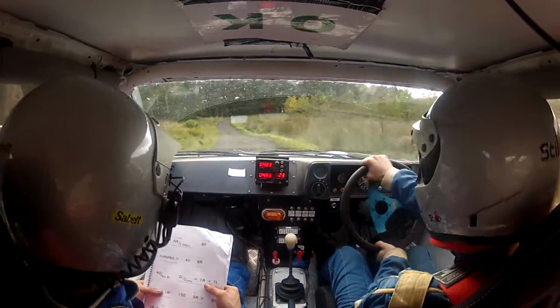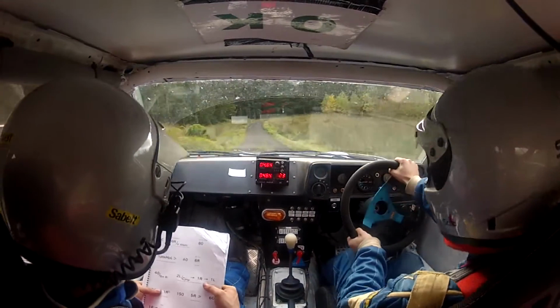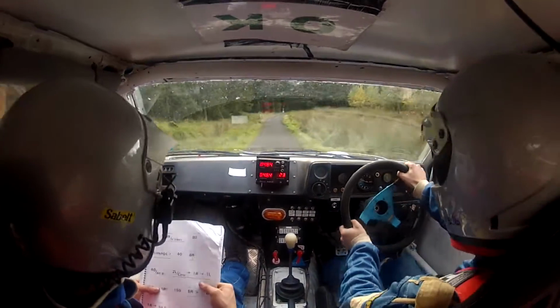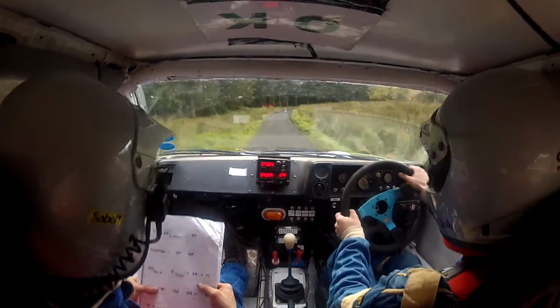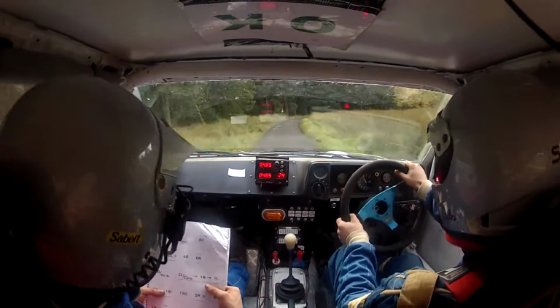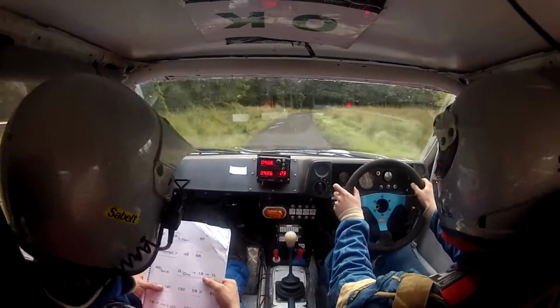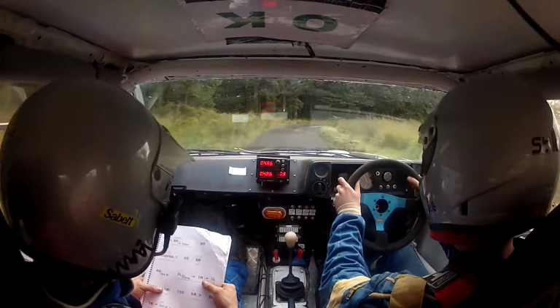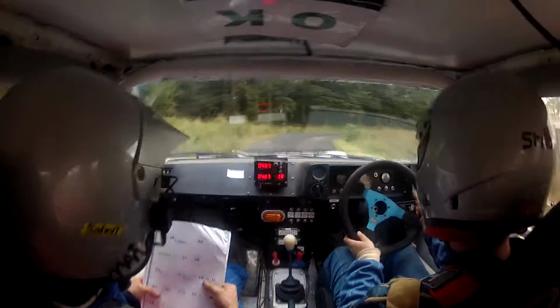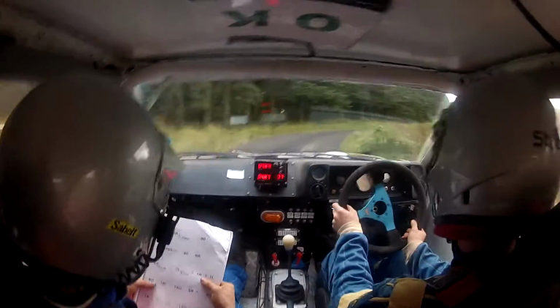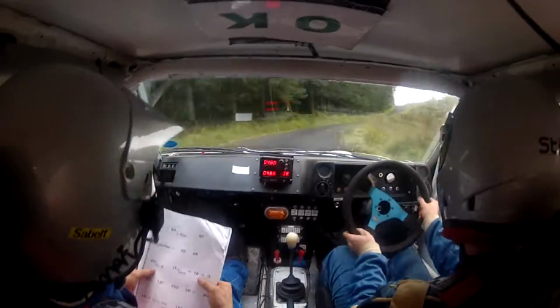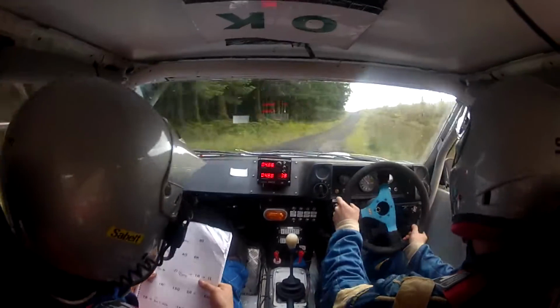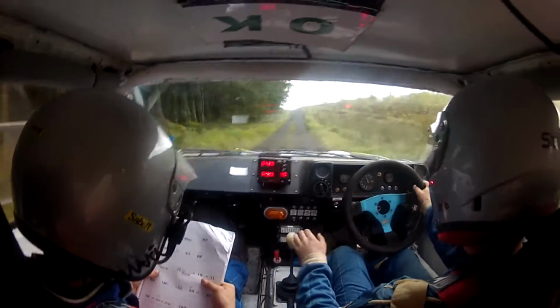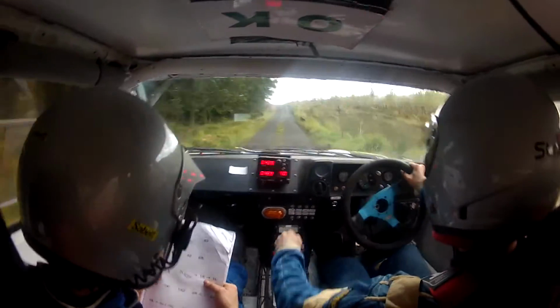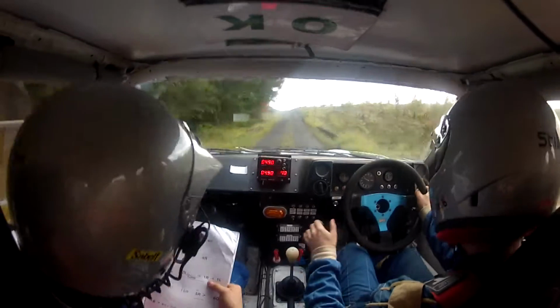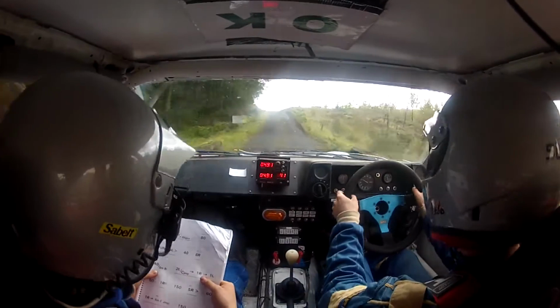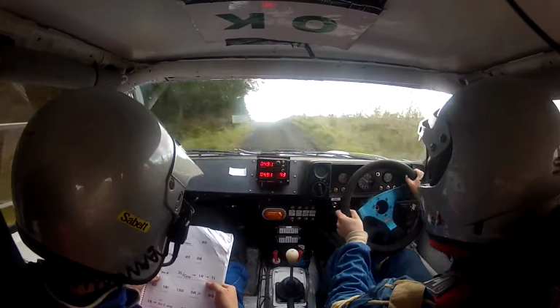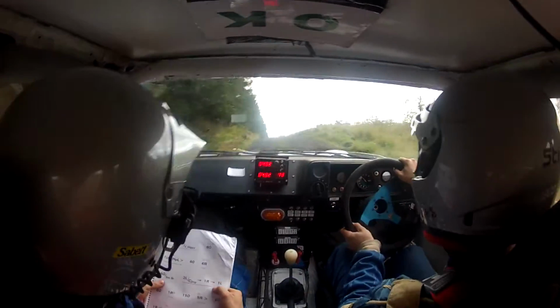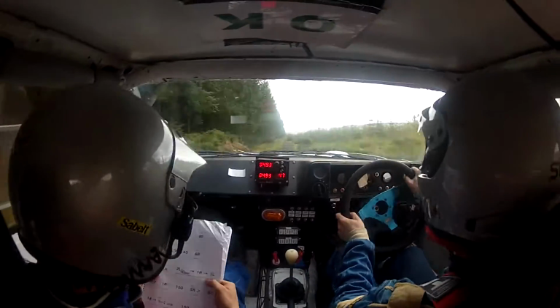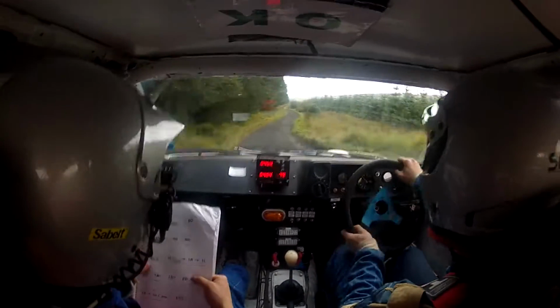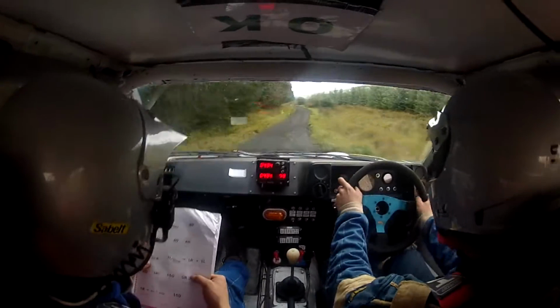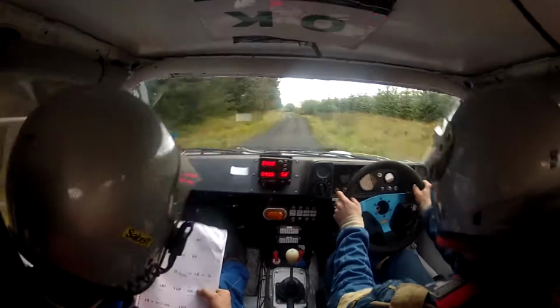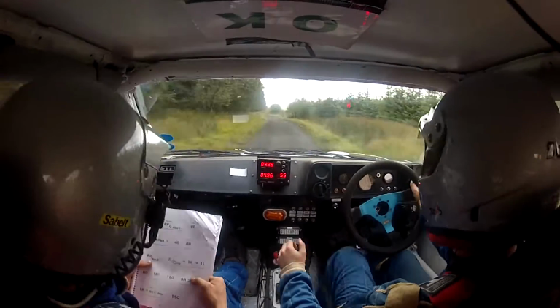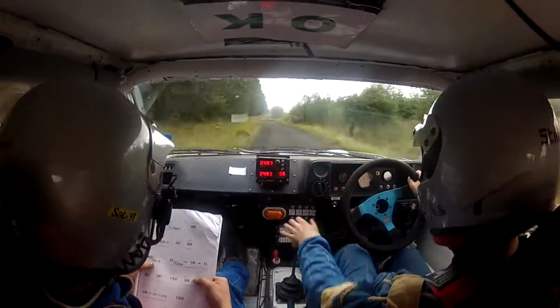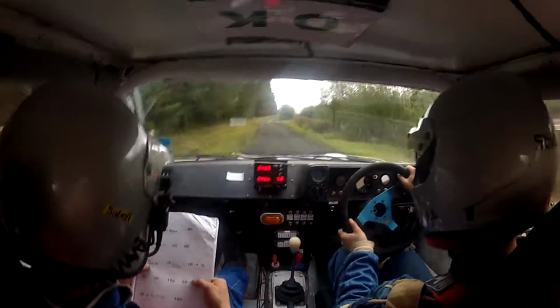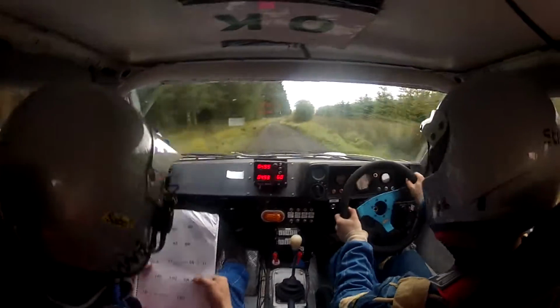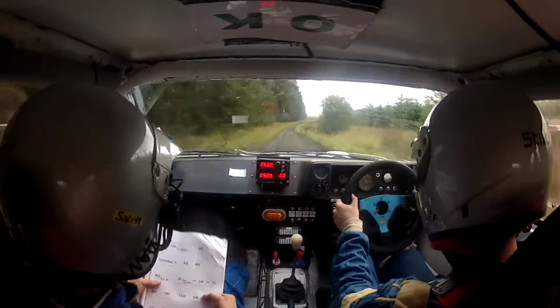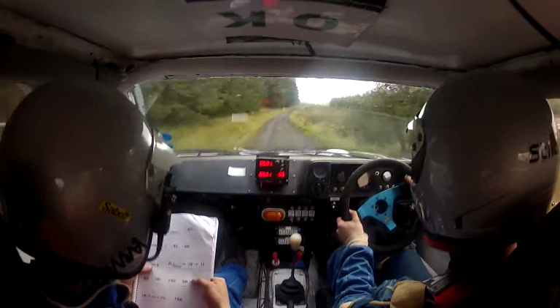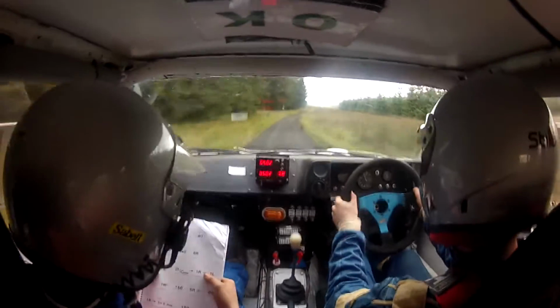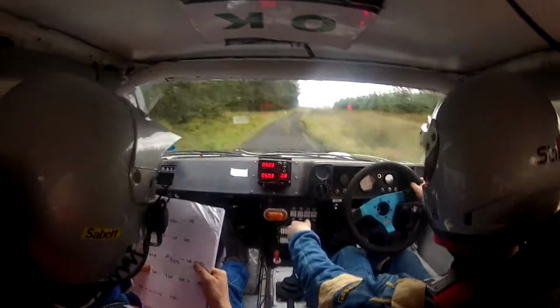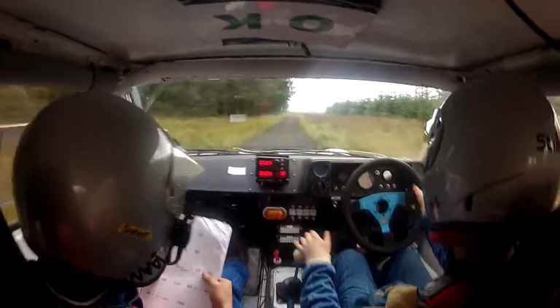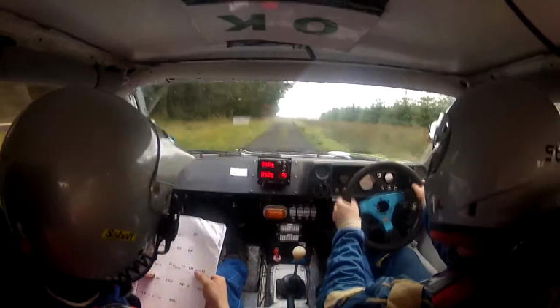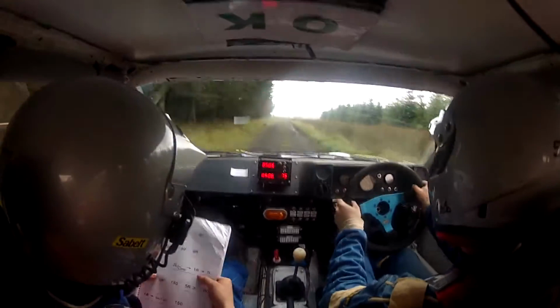40, 6 right, so cut. 40, over small jump, 1 right, and 1 left. 80, 1 right opens. 150, 5 right, tight, so cut.